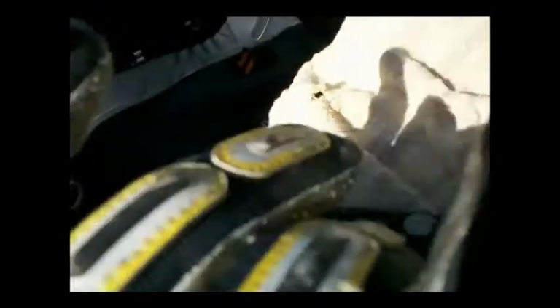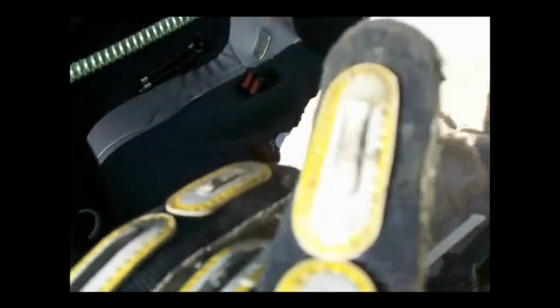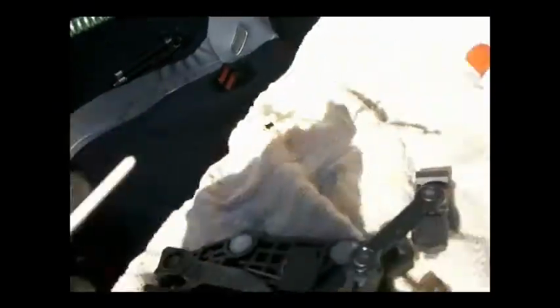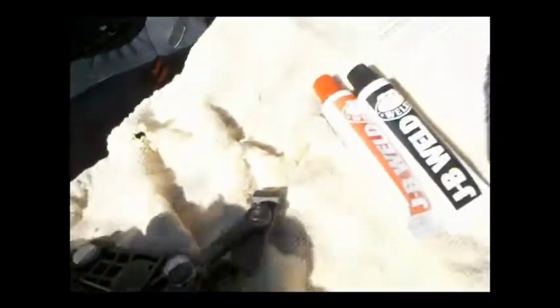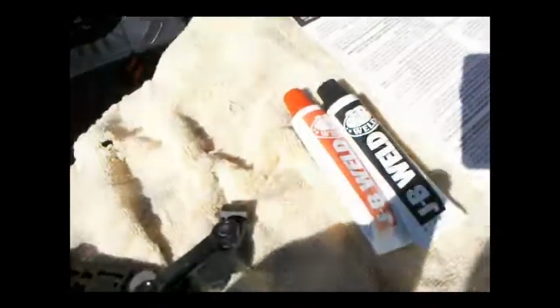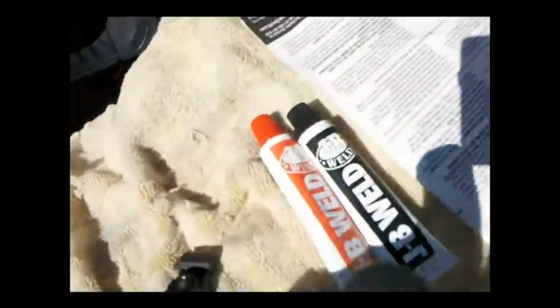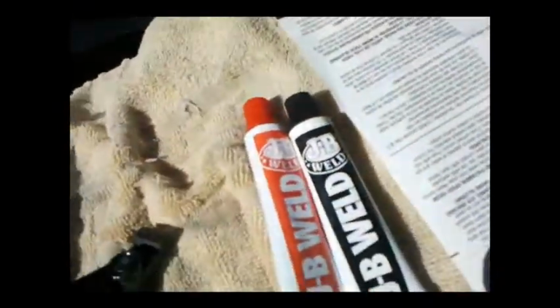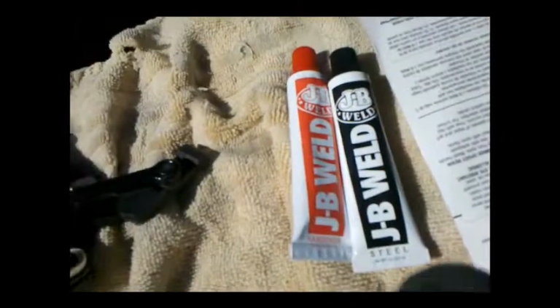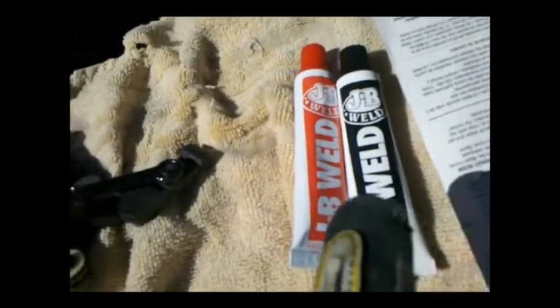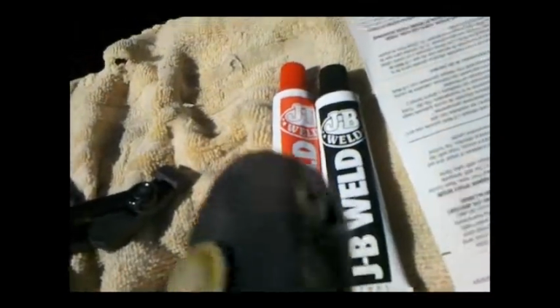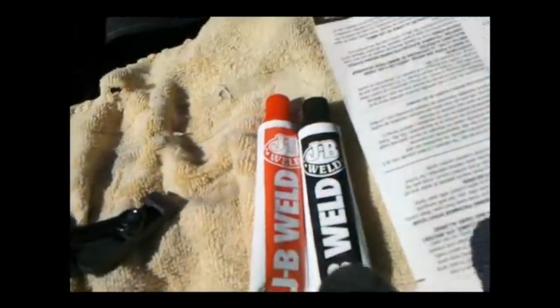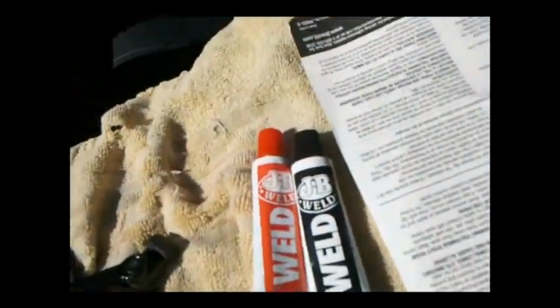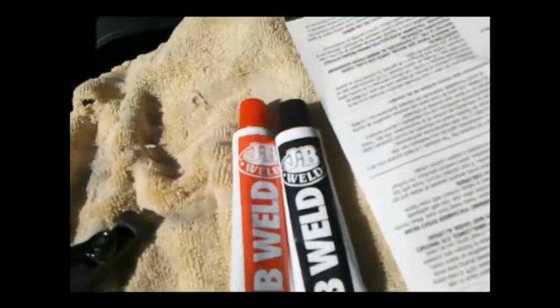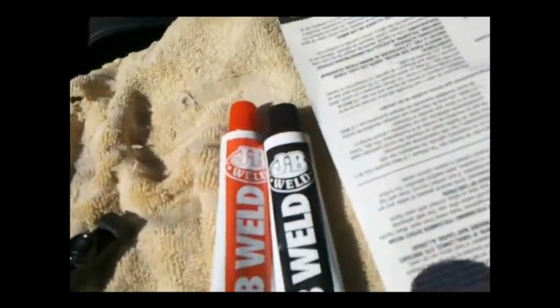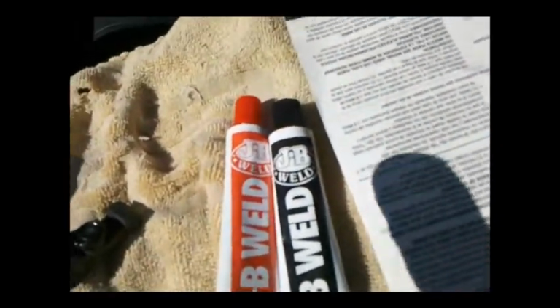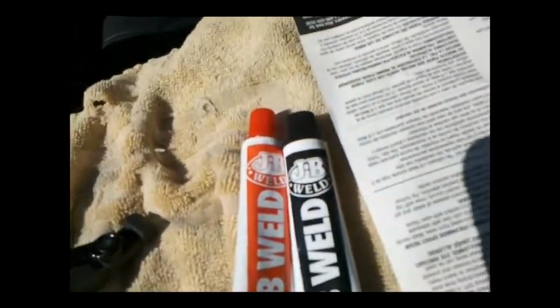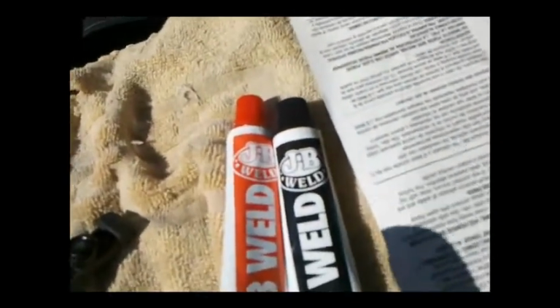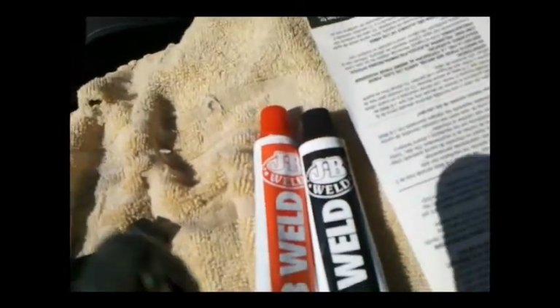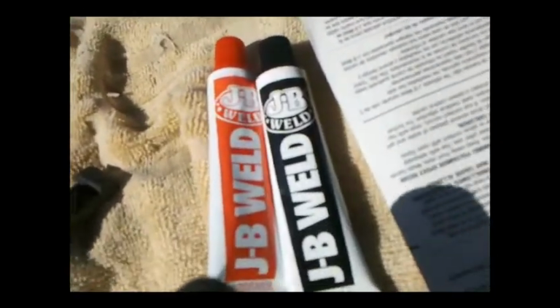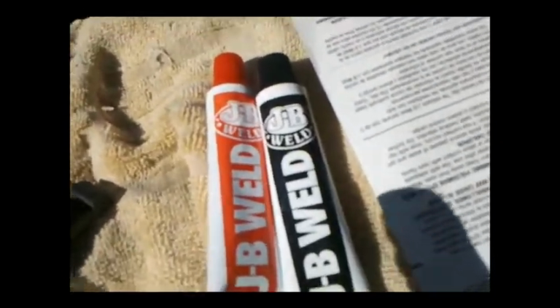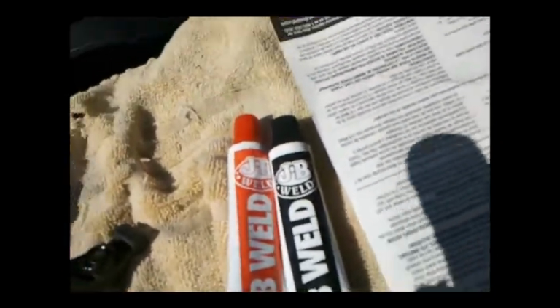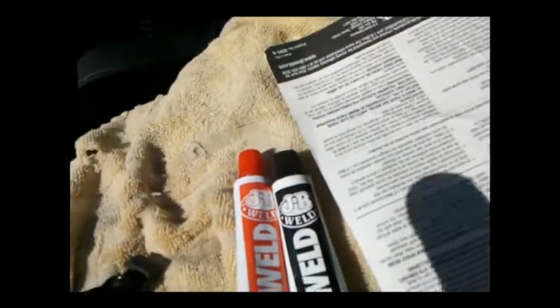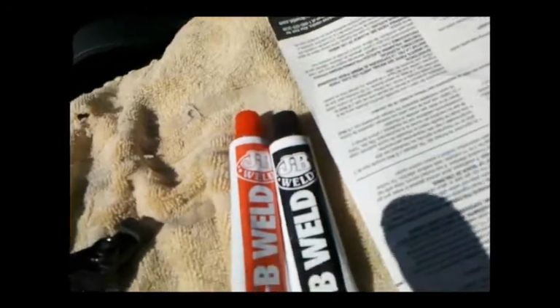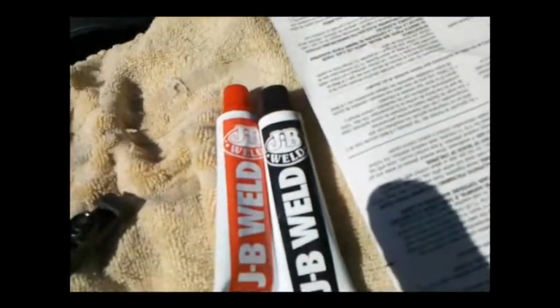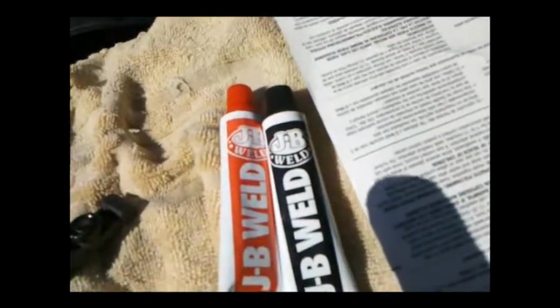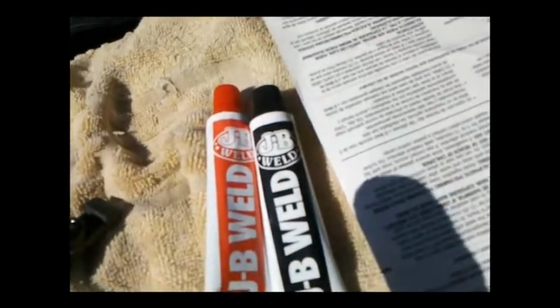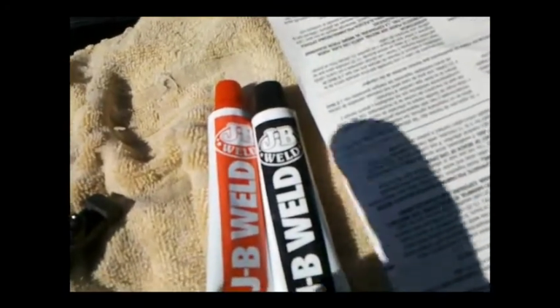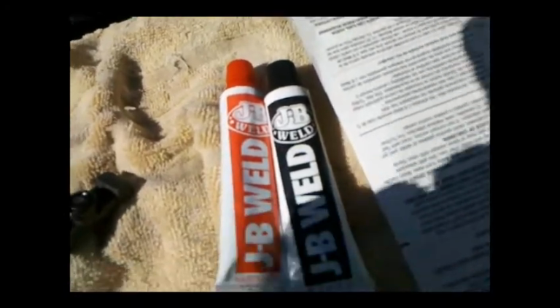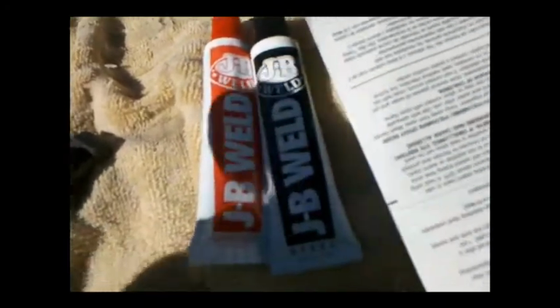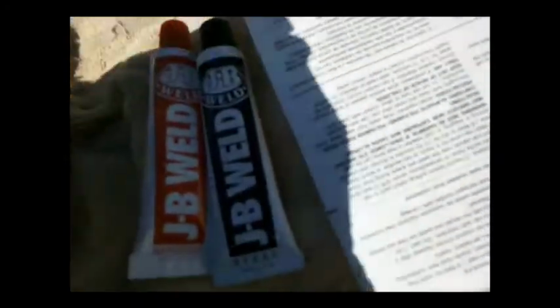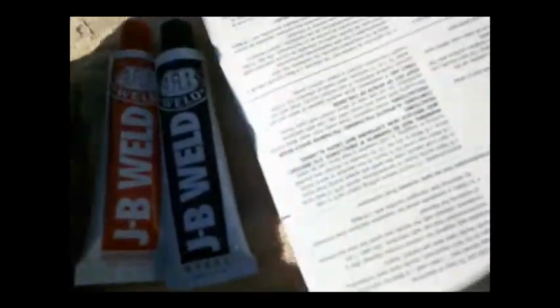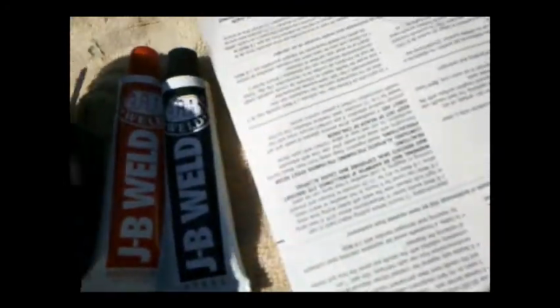As you can tell, I'm wearing gloves now because I'm about to apply the JB Weld. This stuff is really nasty — you don't want to get it on your skin, you don't want to get it in your eyes, so wear gloves and wear glasses.